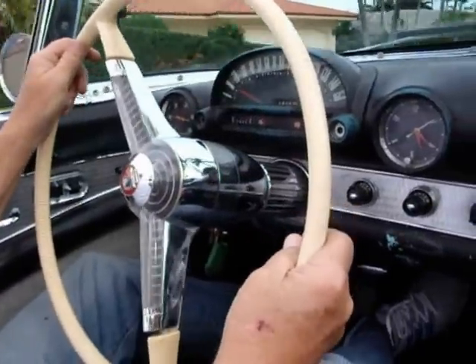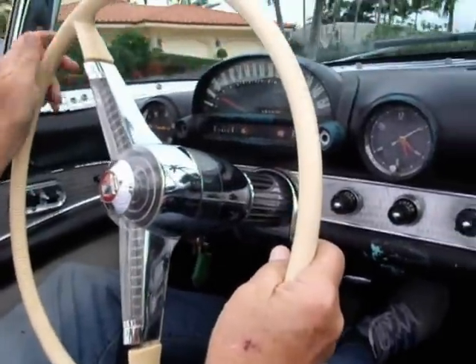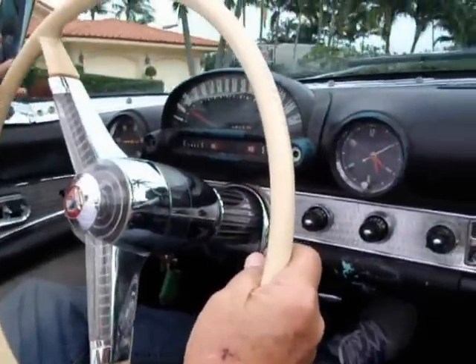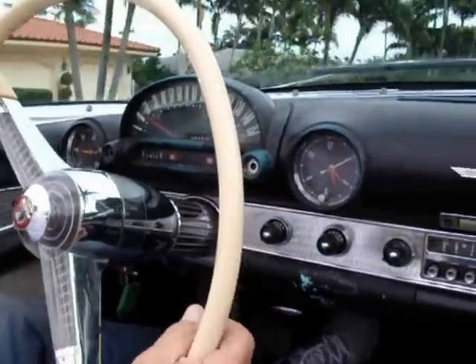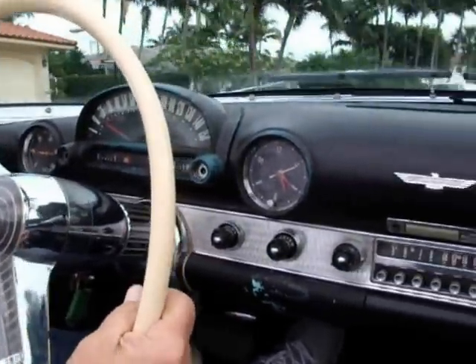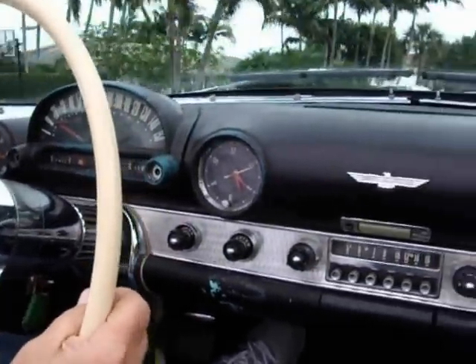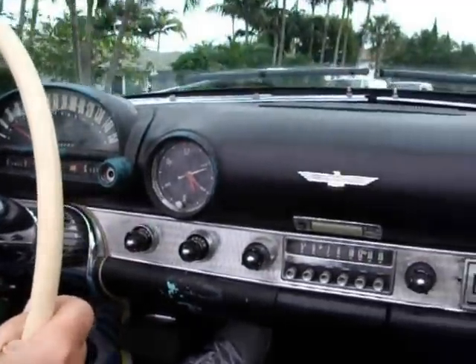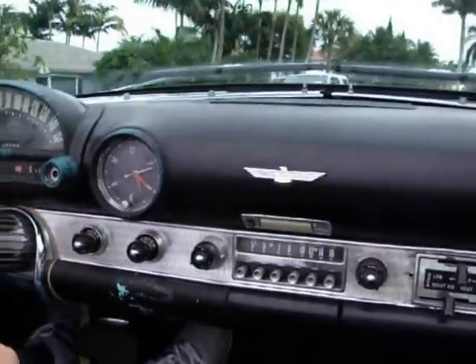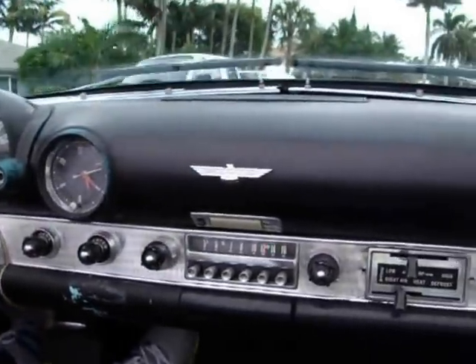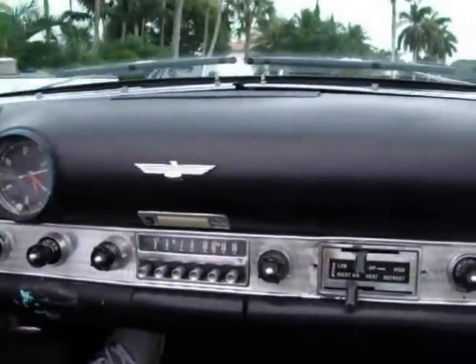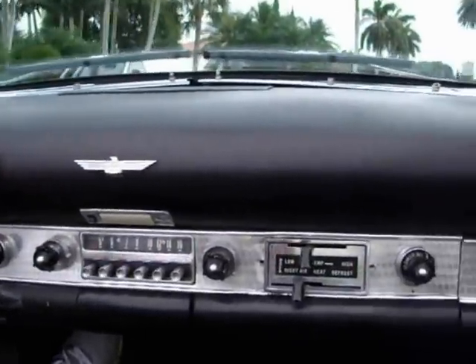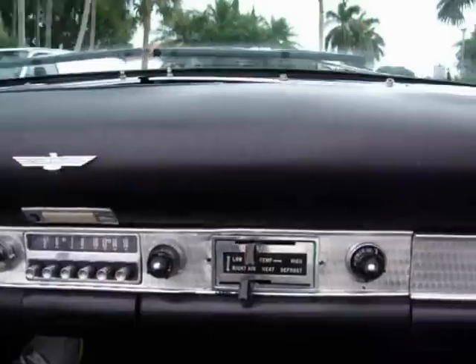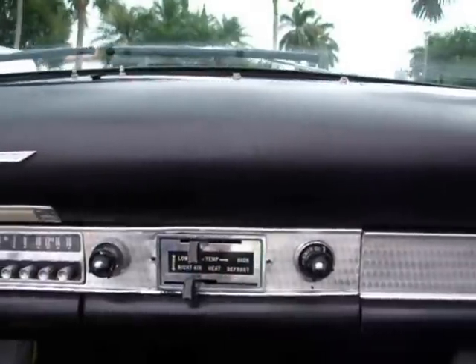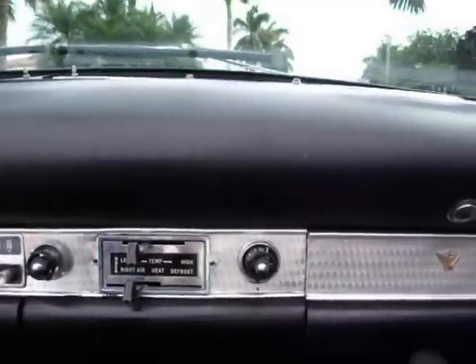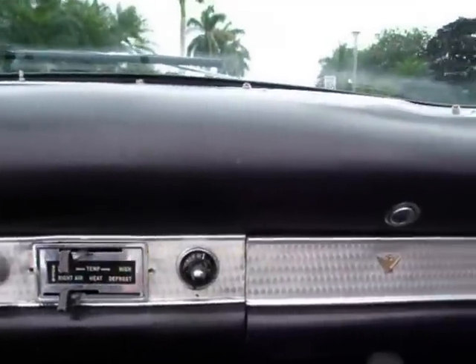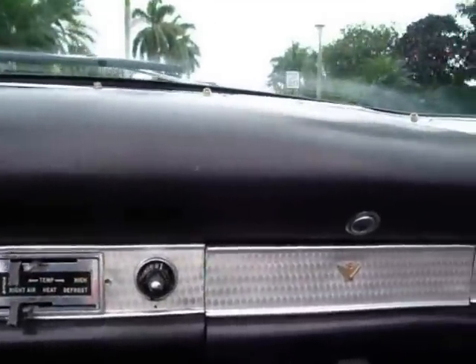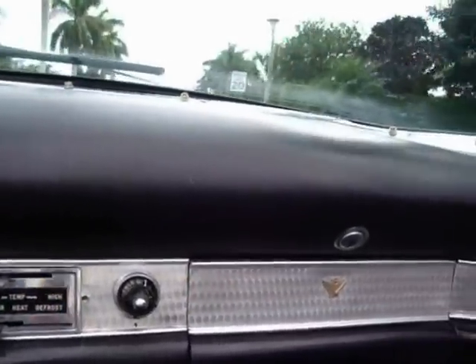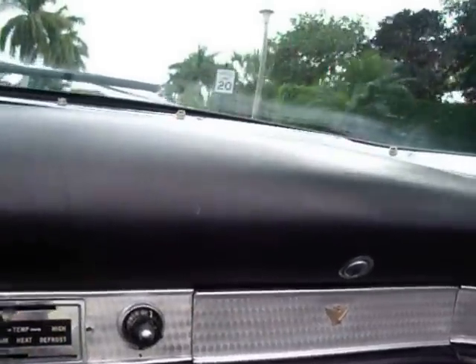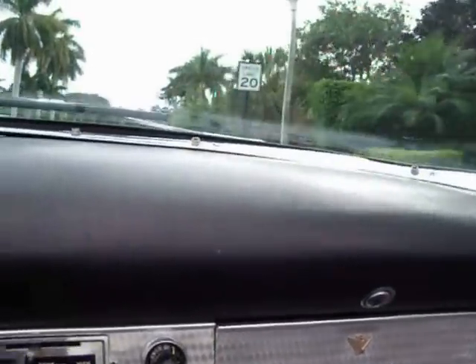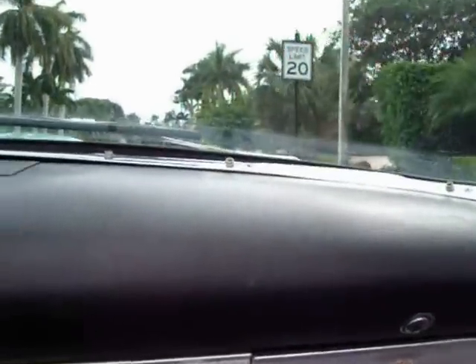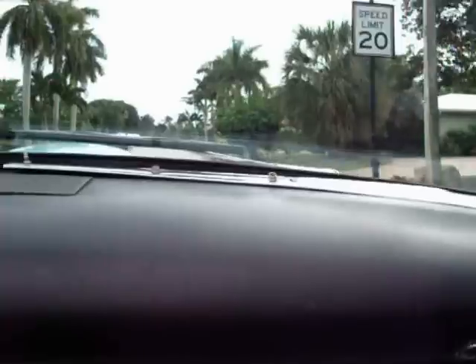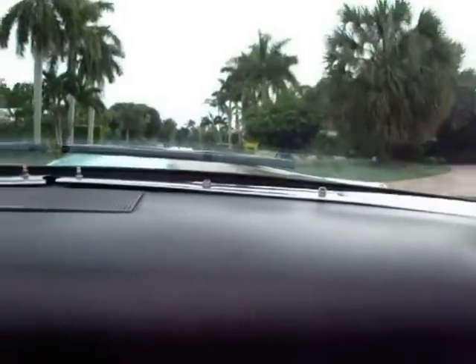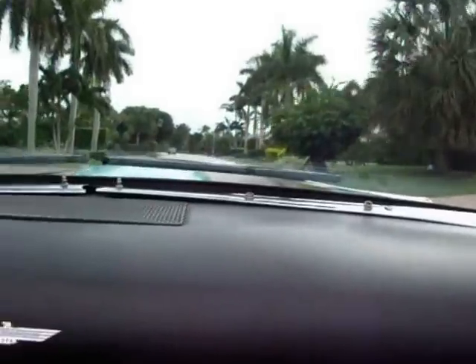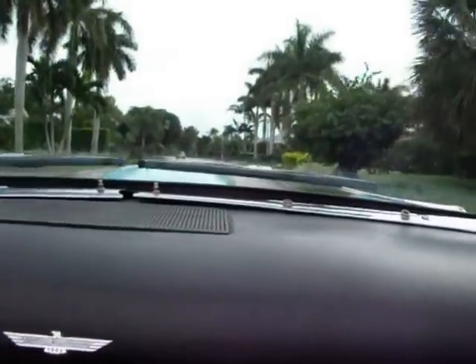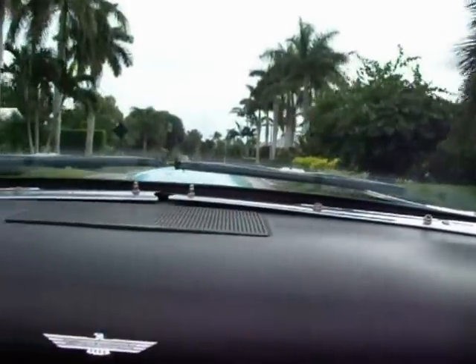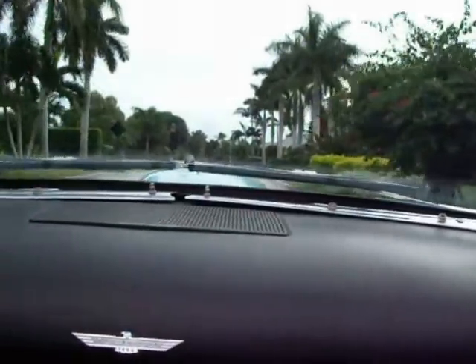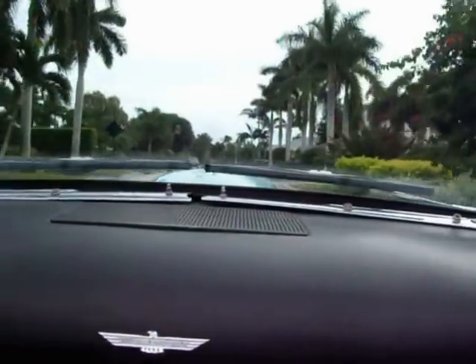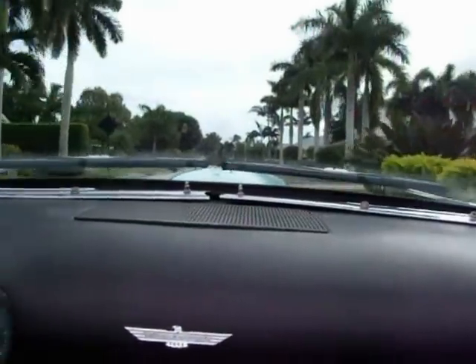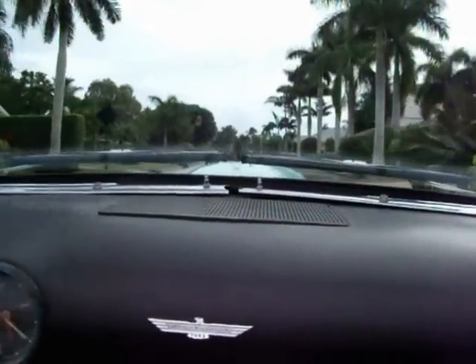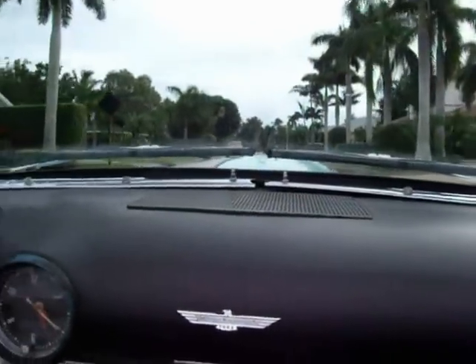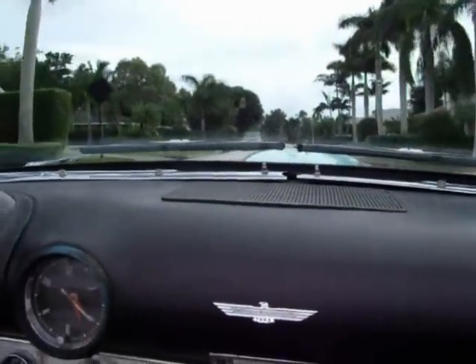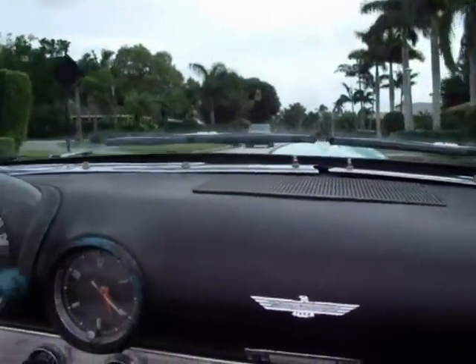The clock works, the tachometer works, the speedometer works. The only thing I see that's not working directly is the temperature gauge, which is probably only a sending unit of some sort.